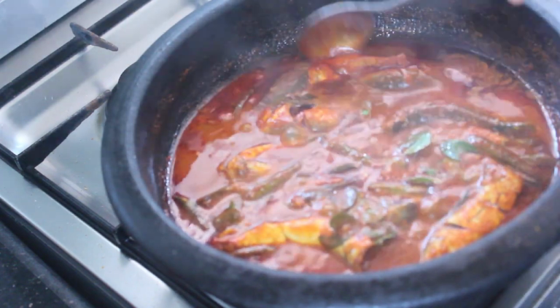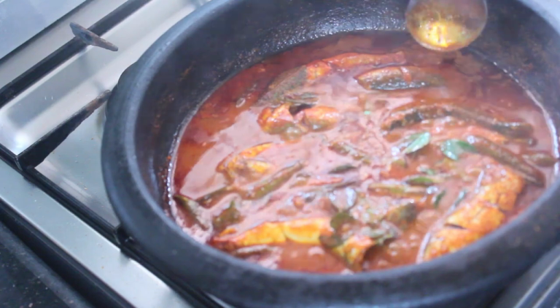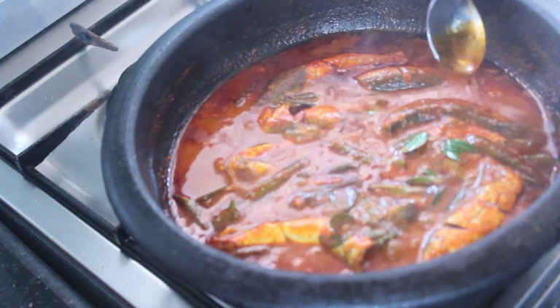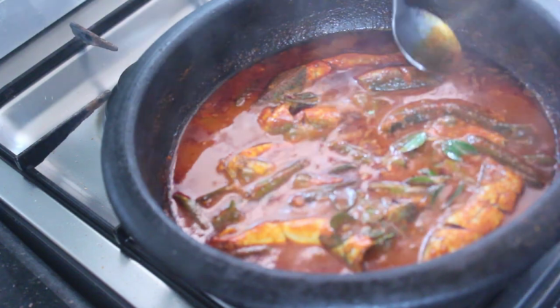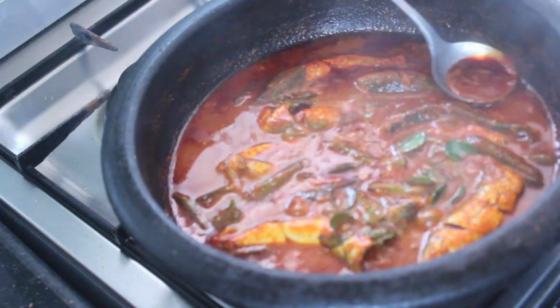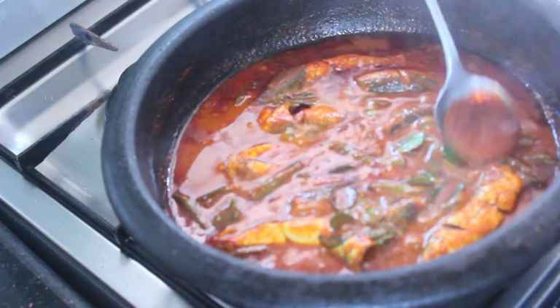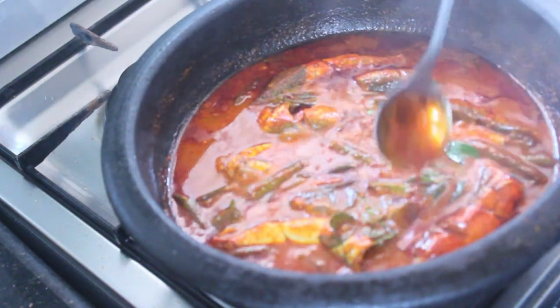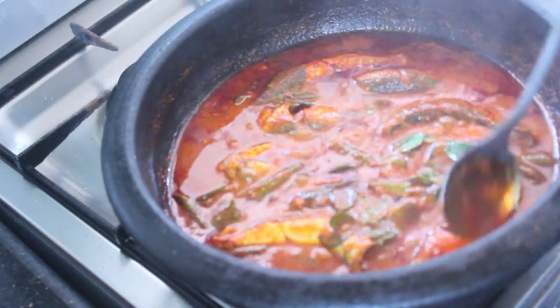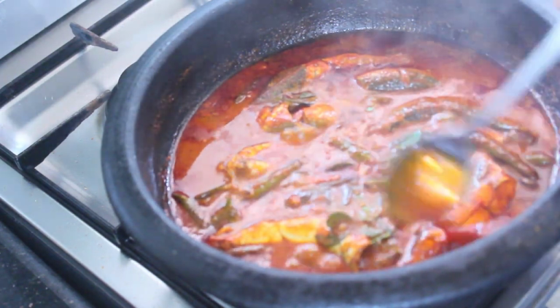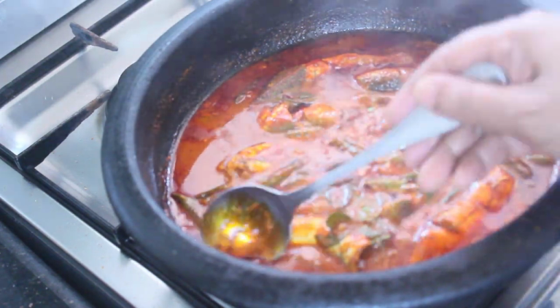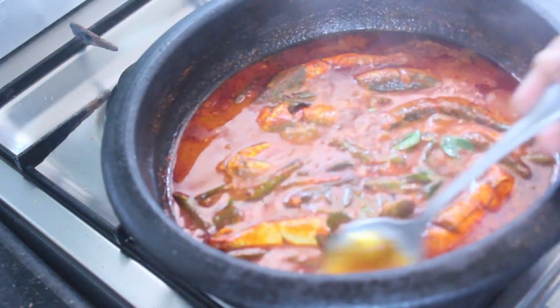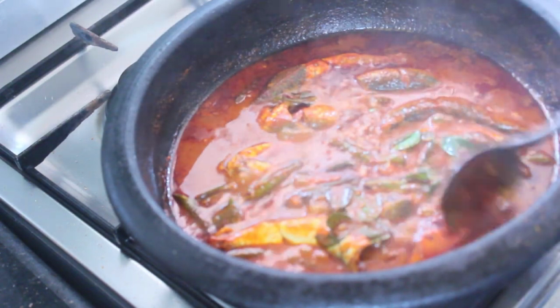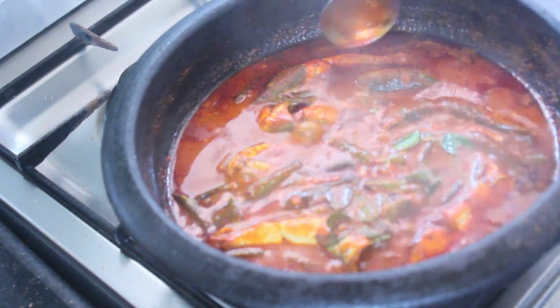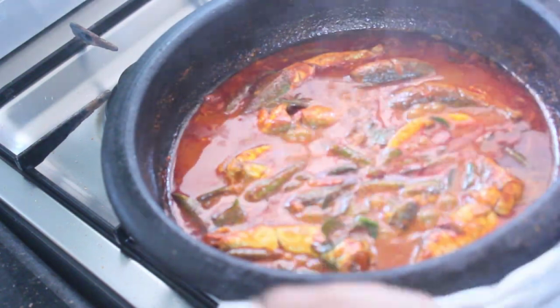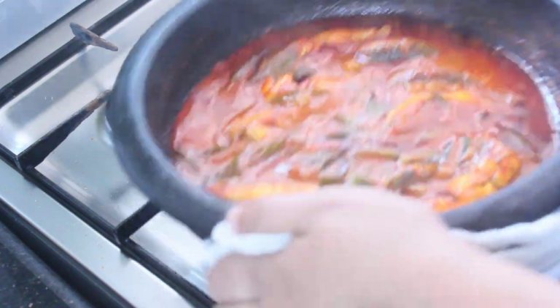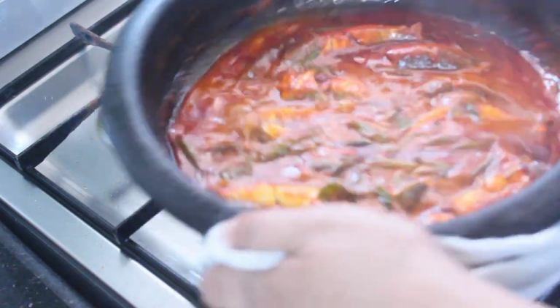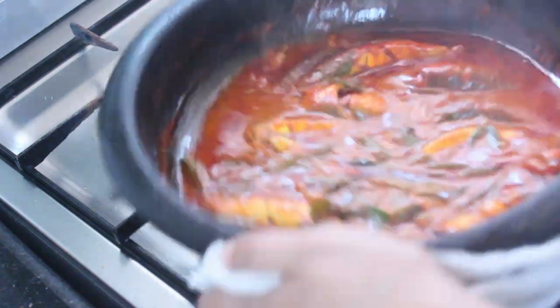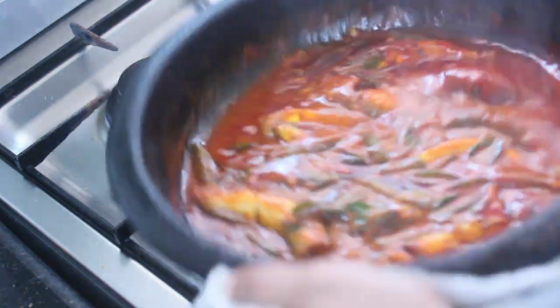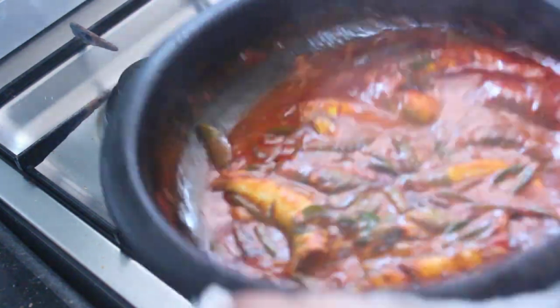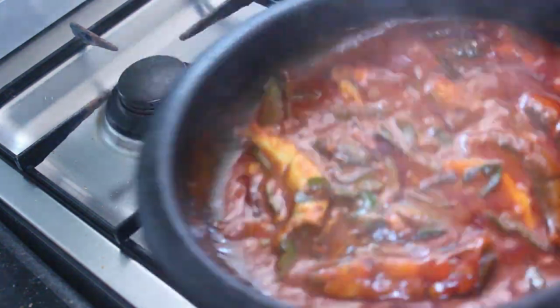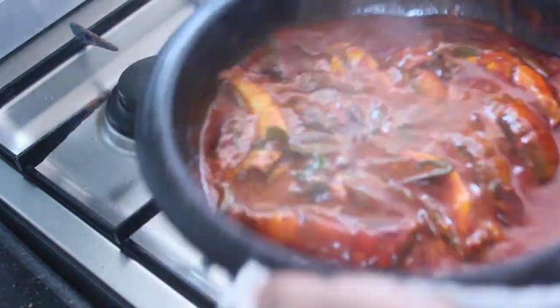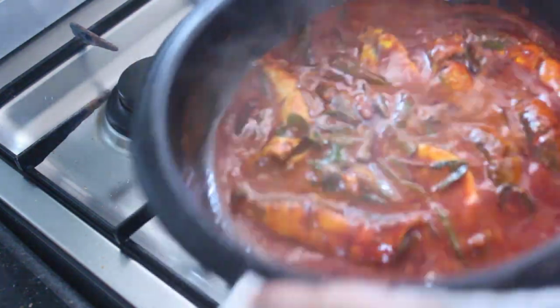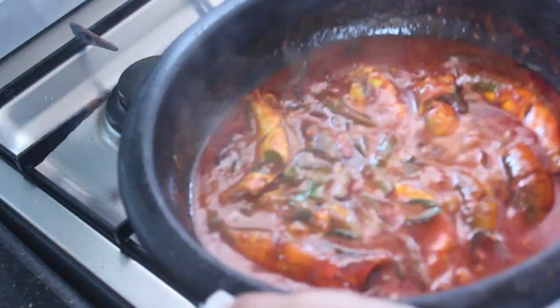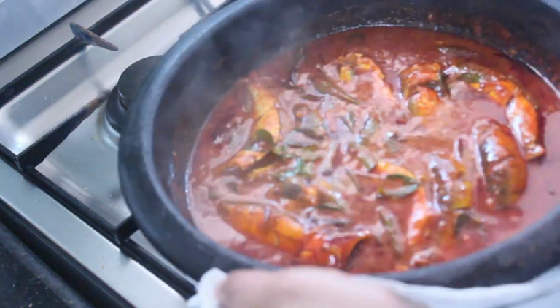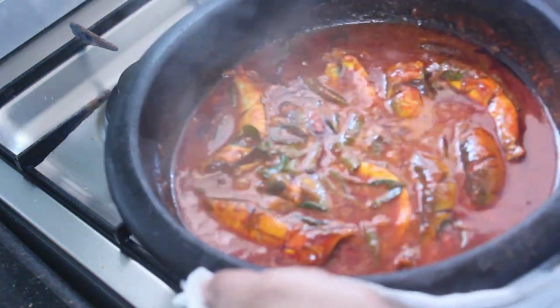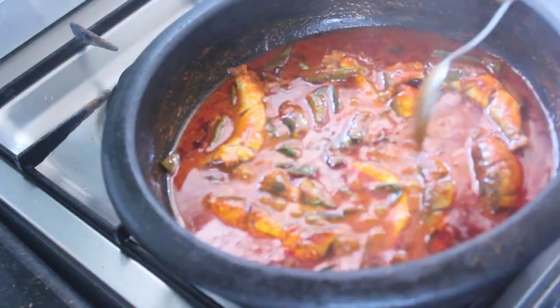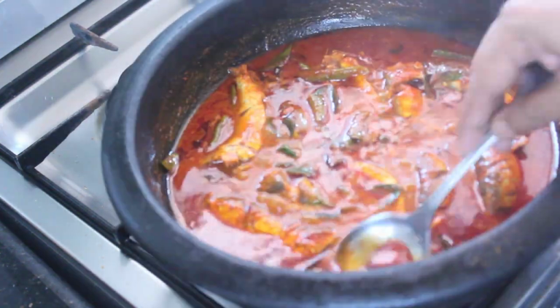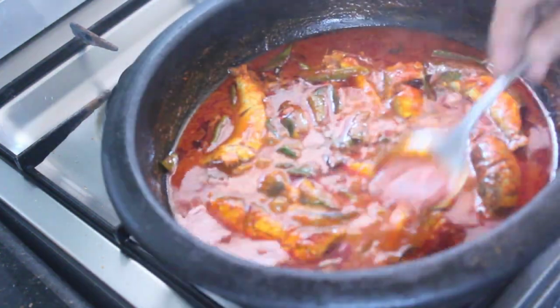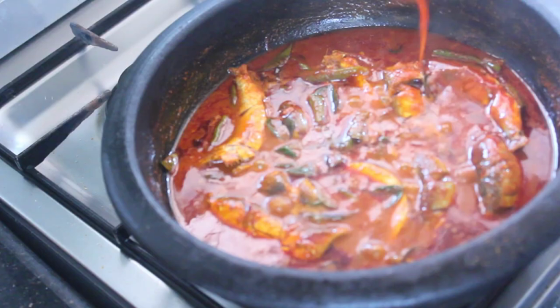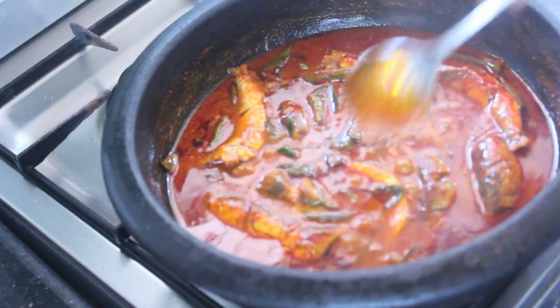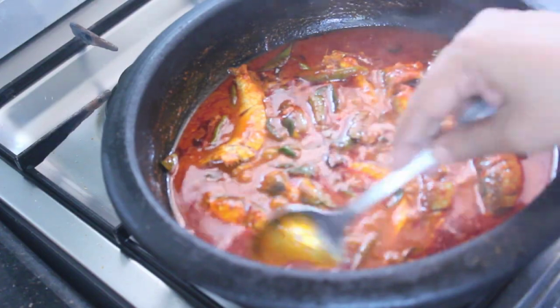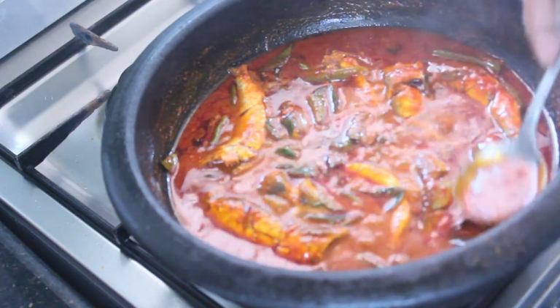The rest of the pot I will smother on the rice to give the taste of the rice. Take the recipe, thank you.